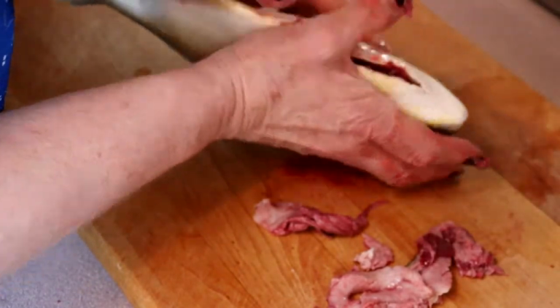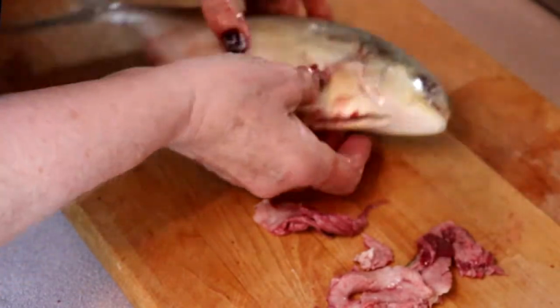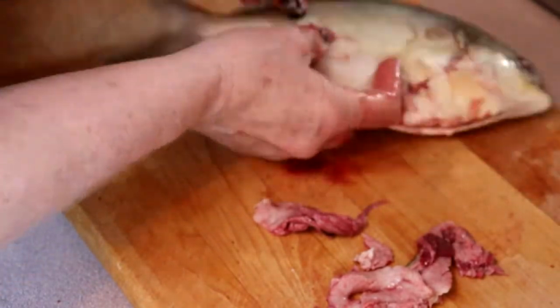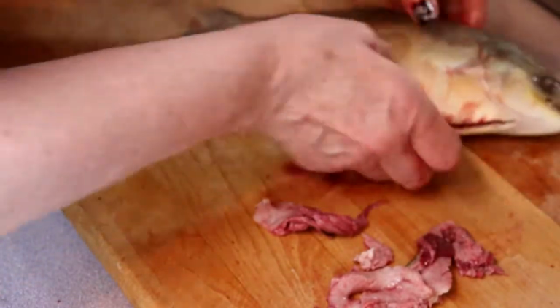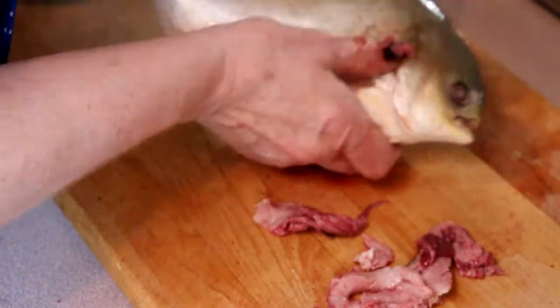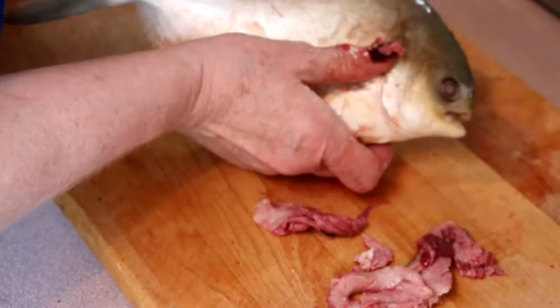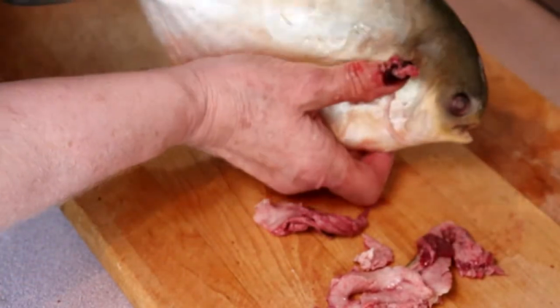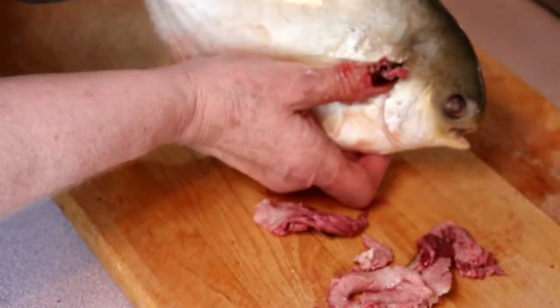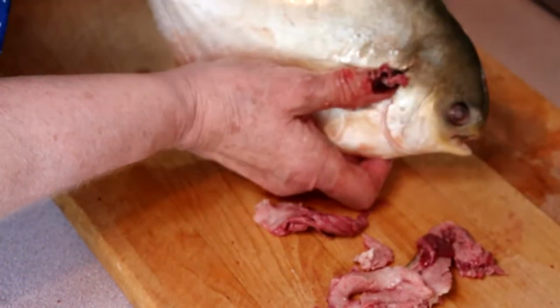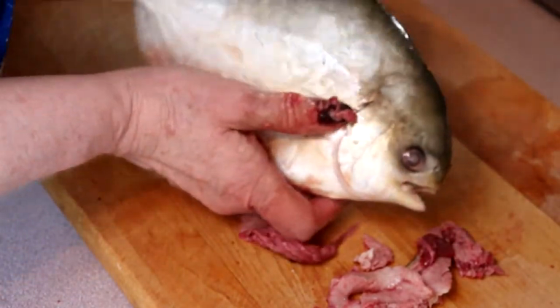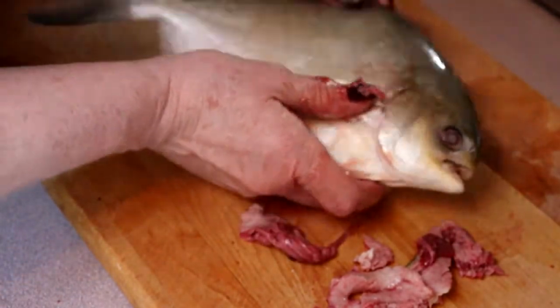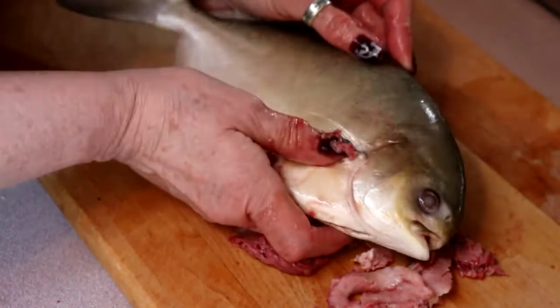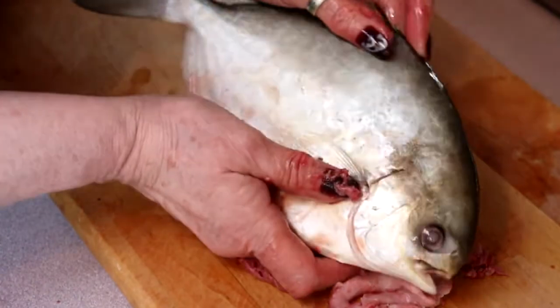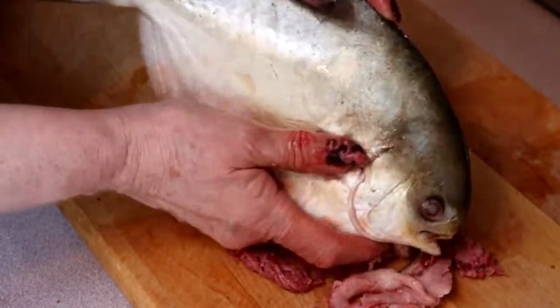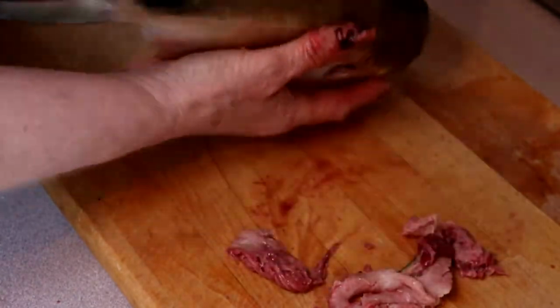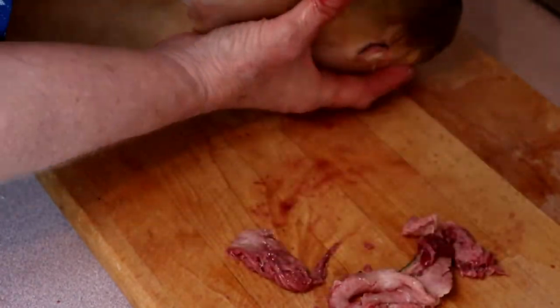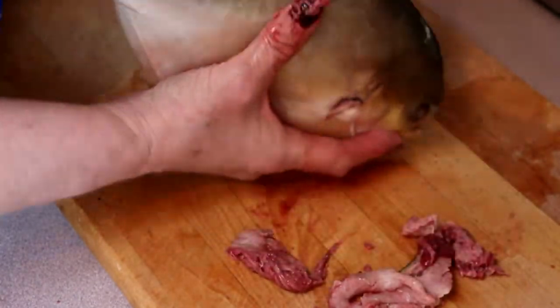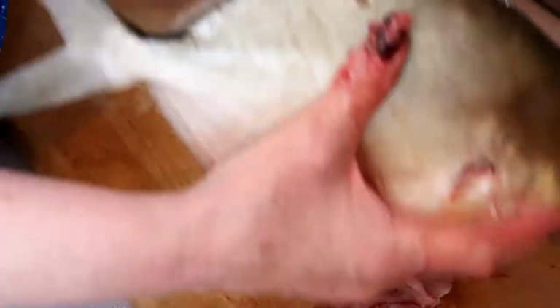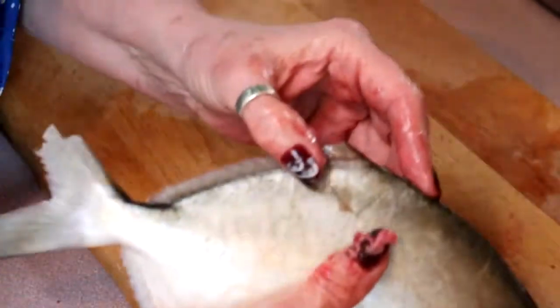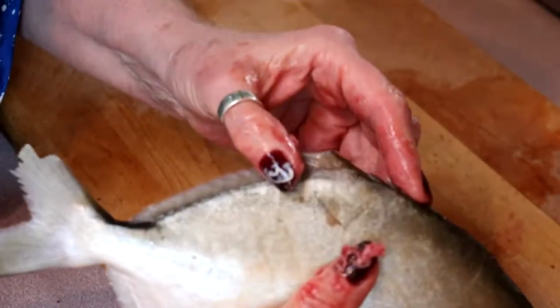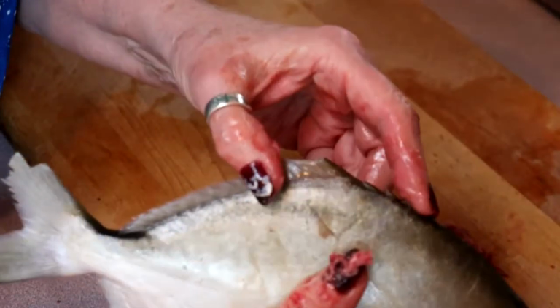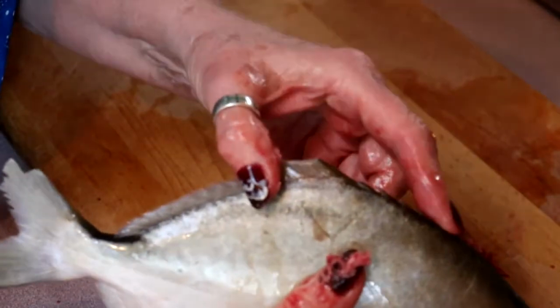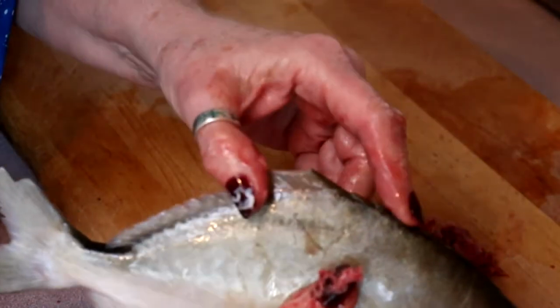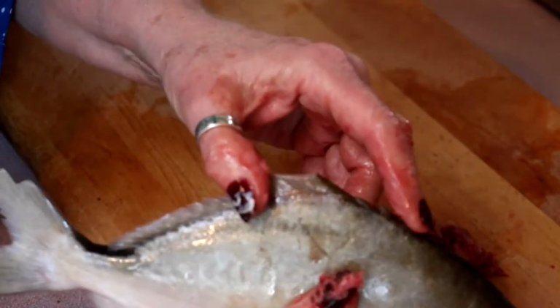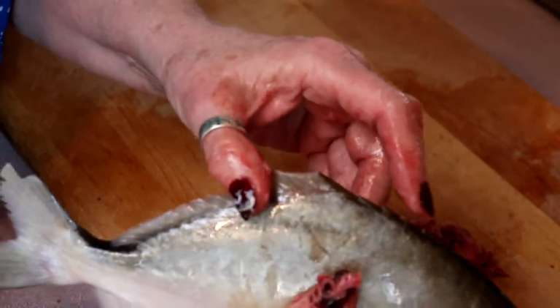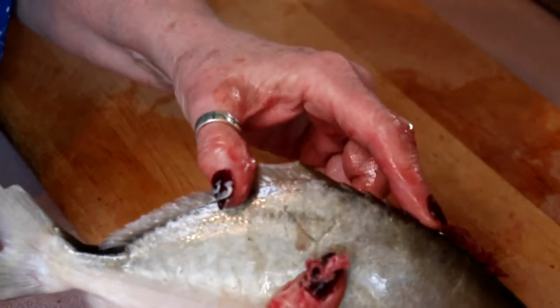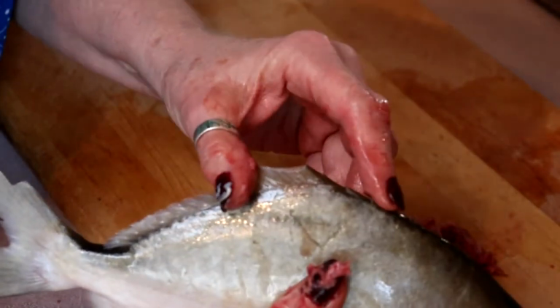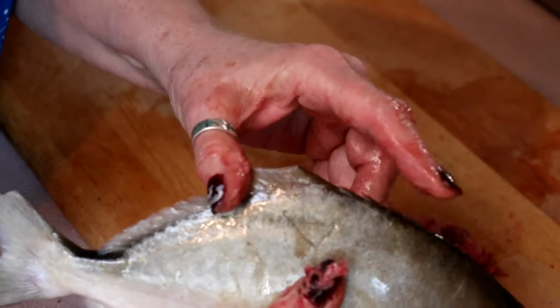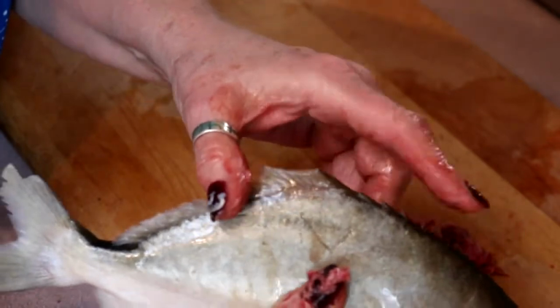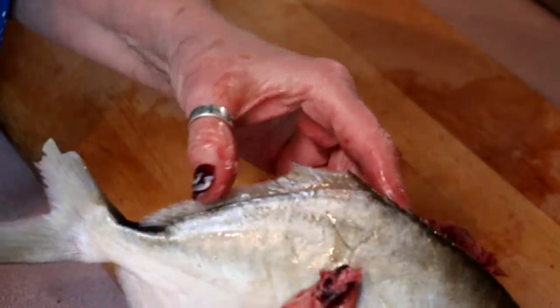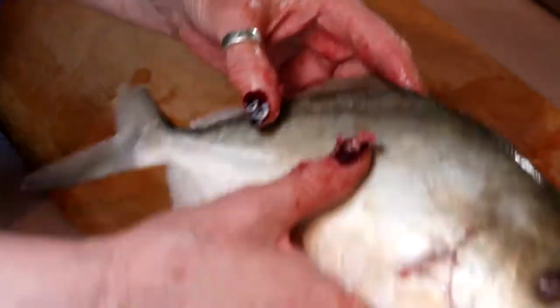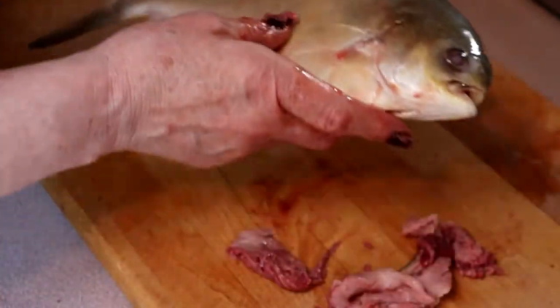You will want to watch on the back here — see that? Getting in there. These little guys, they're going to poke you if you're not careful.